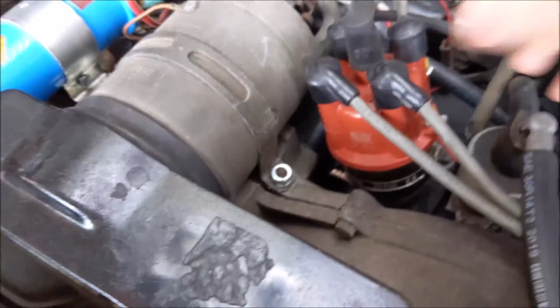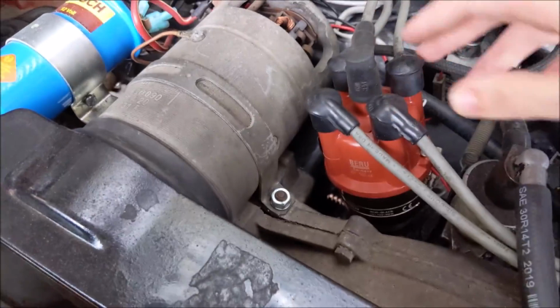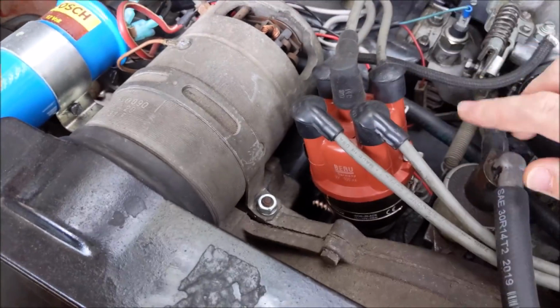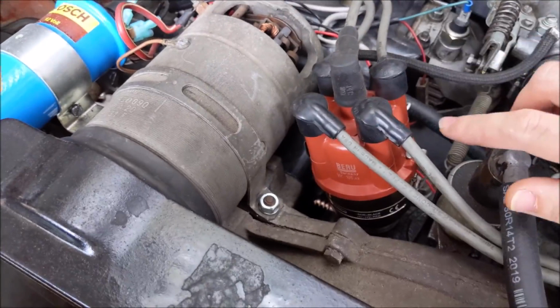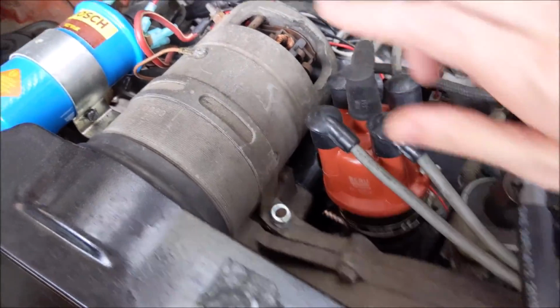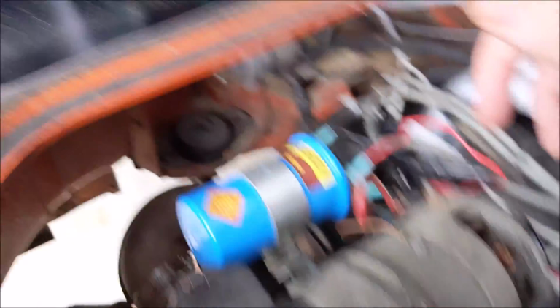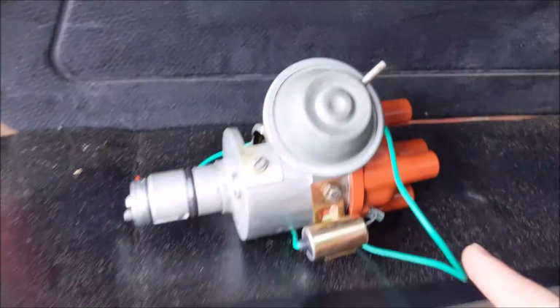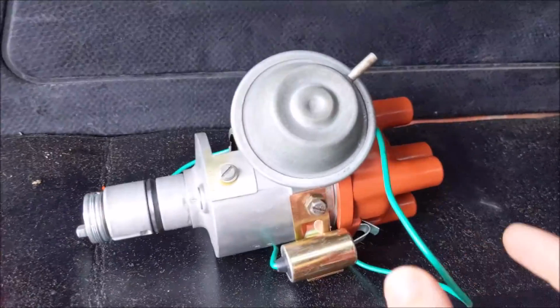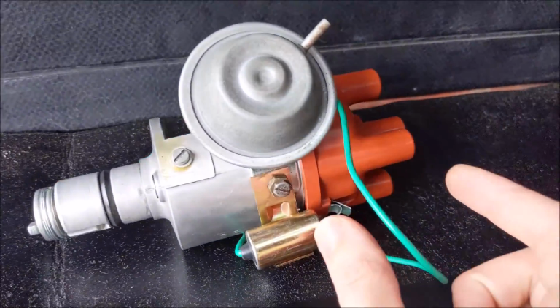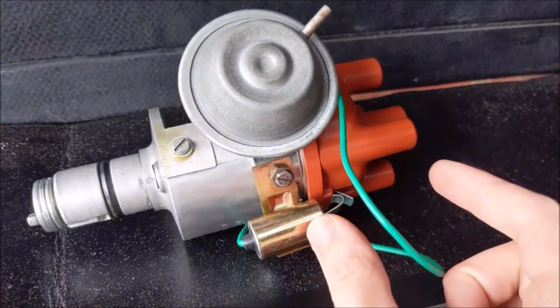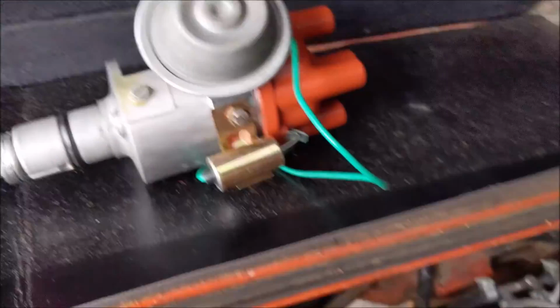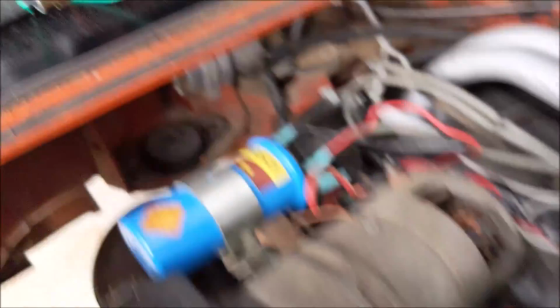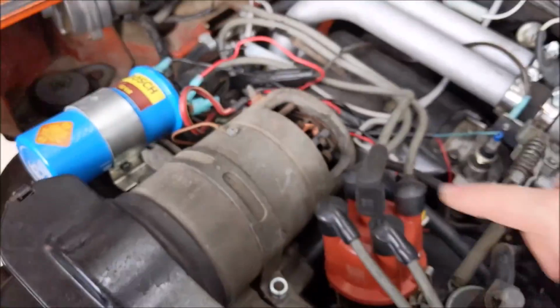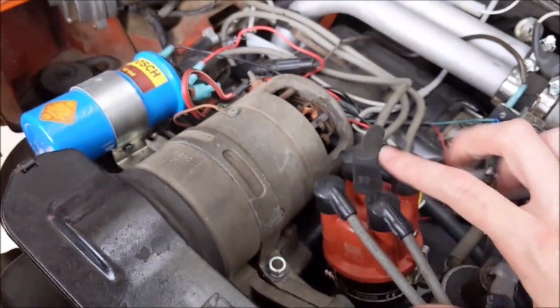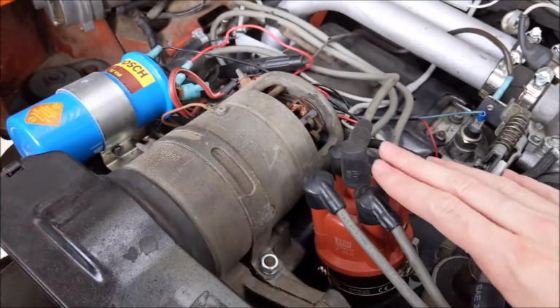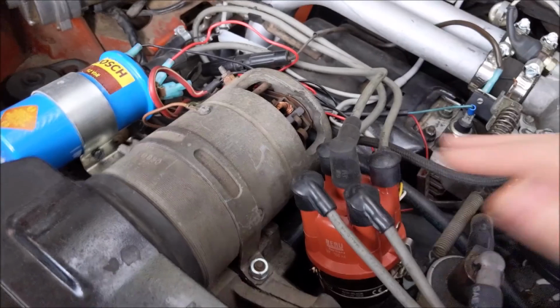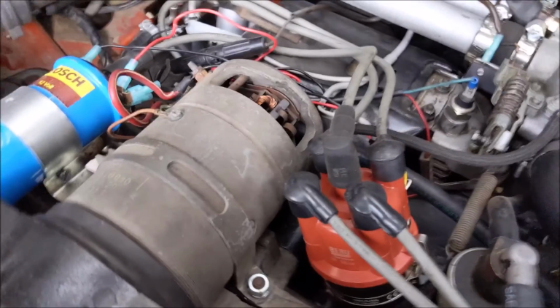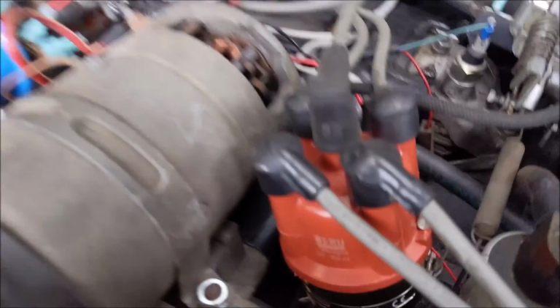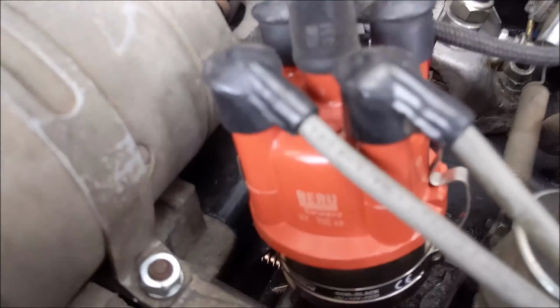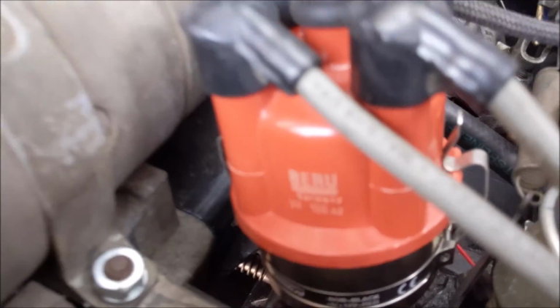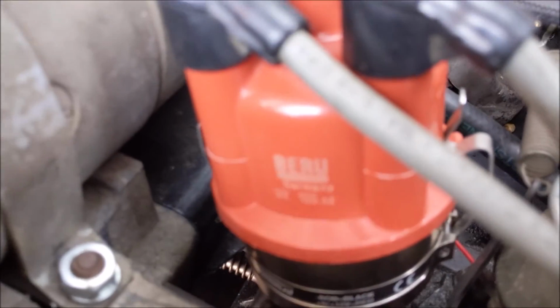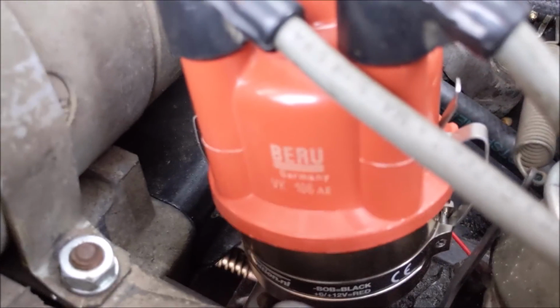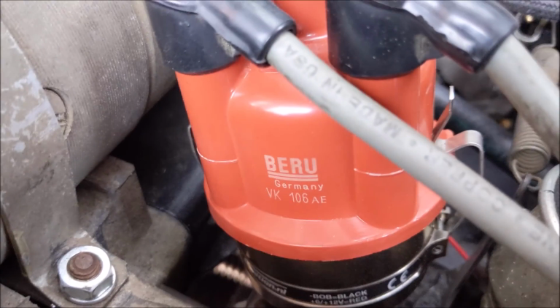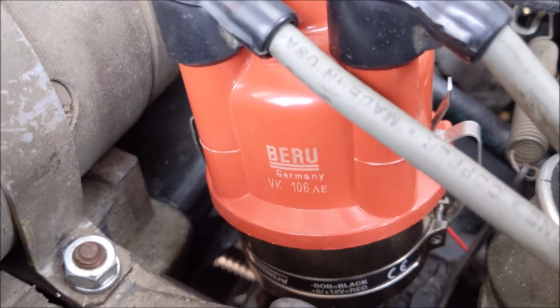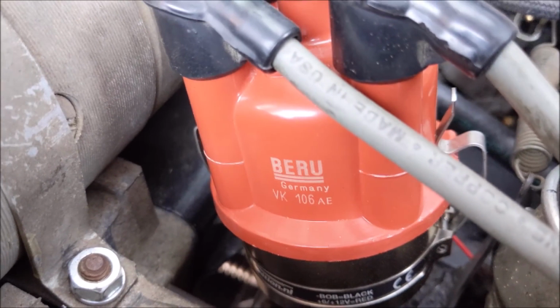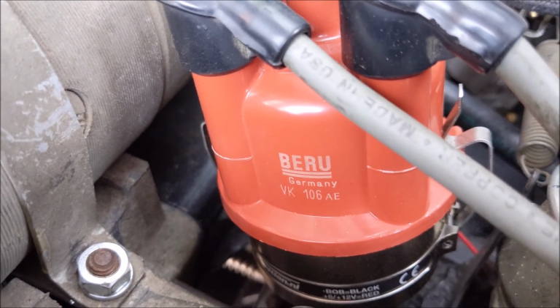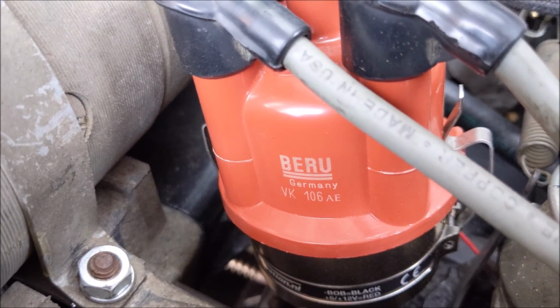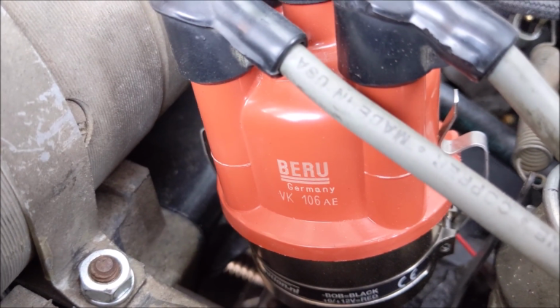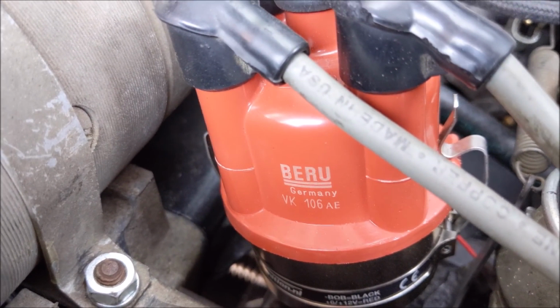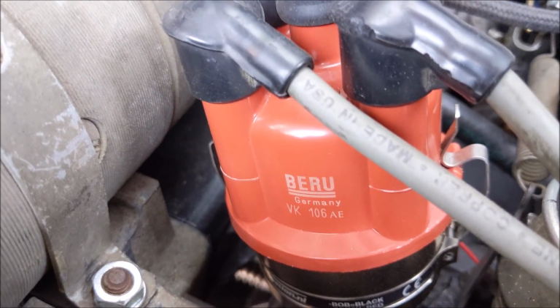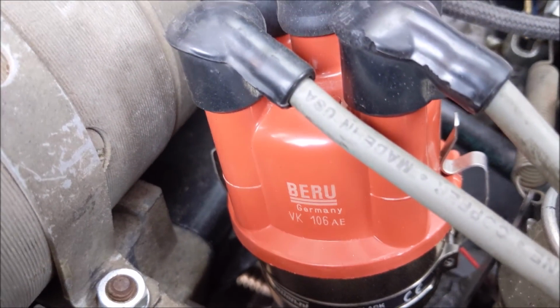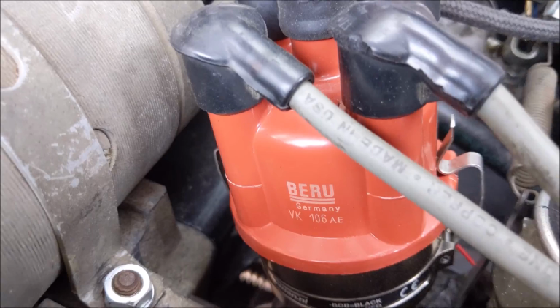One thing to note: the short cap will not fit on this distributor. Here's the part number for the distributor cap currently on it.